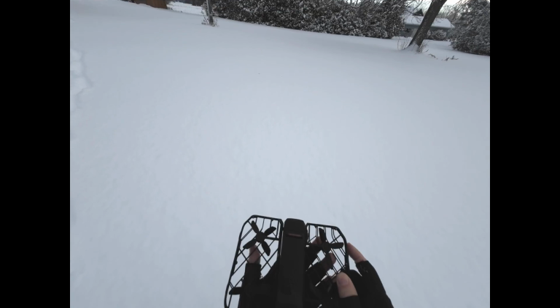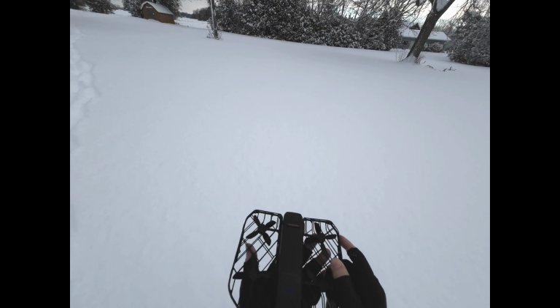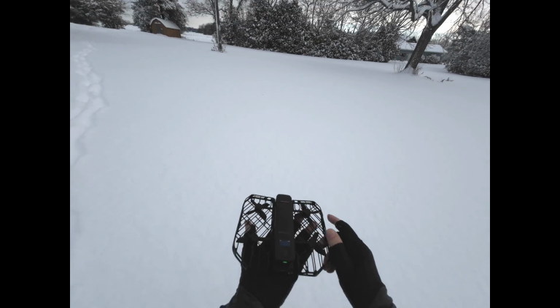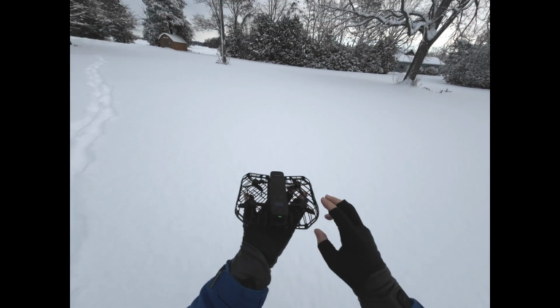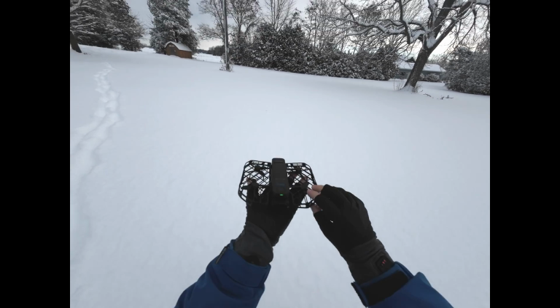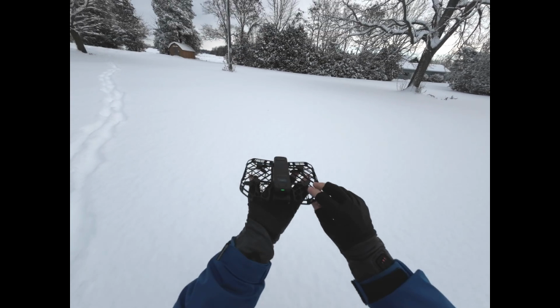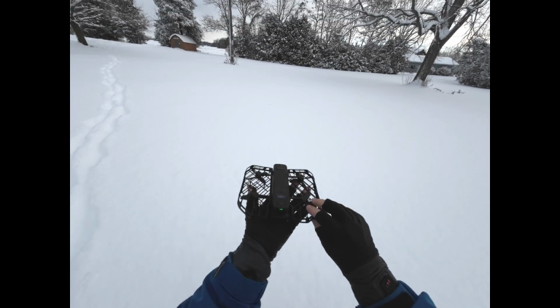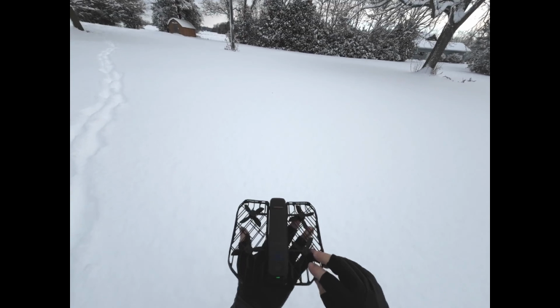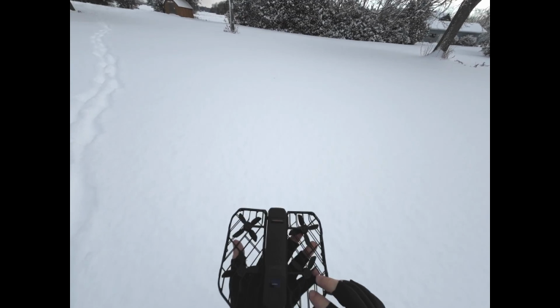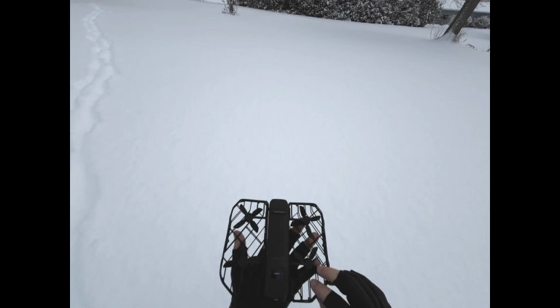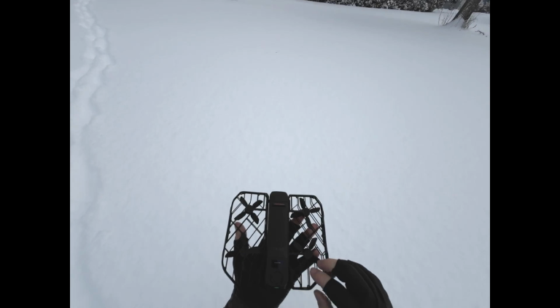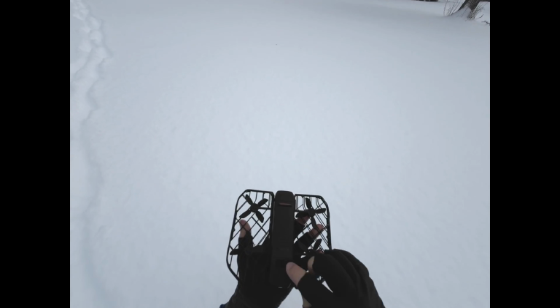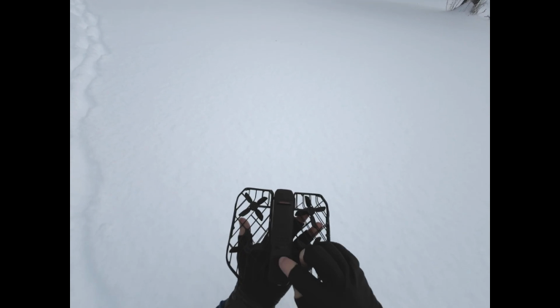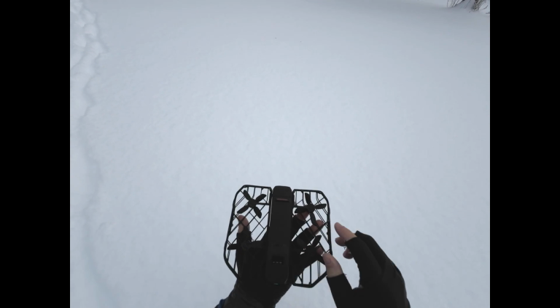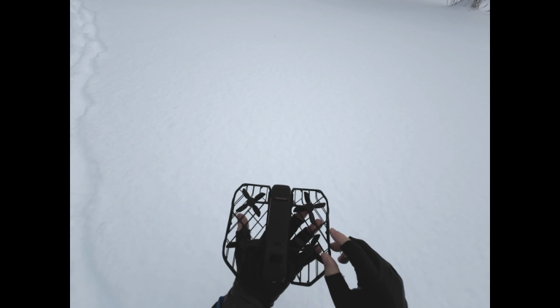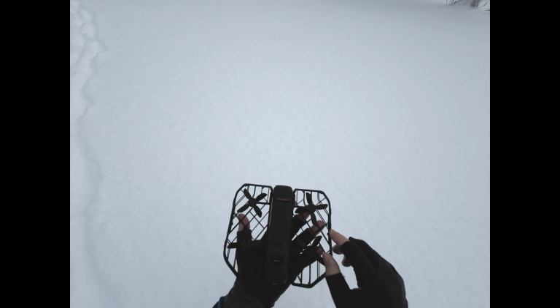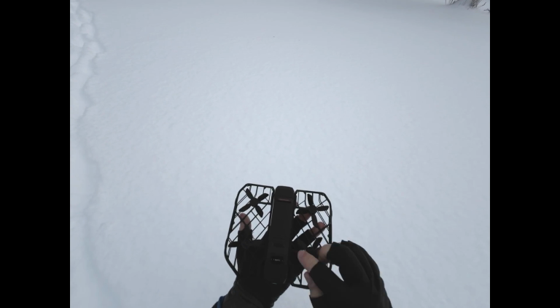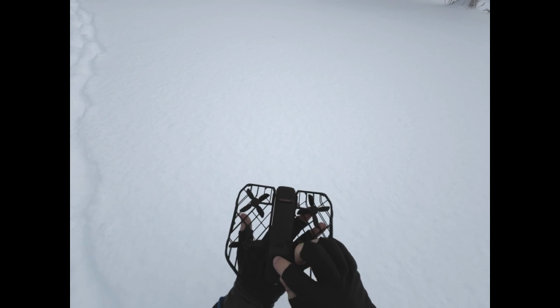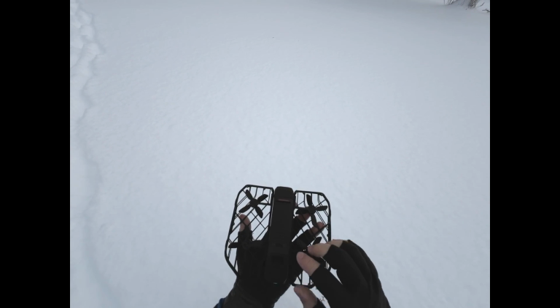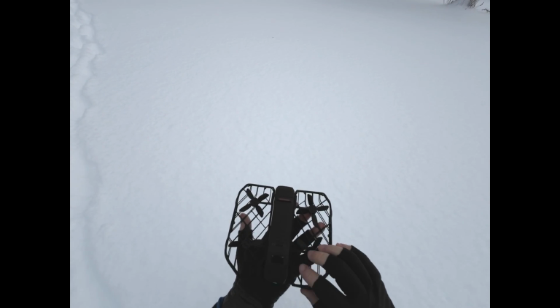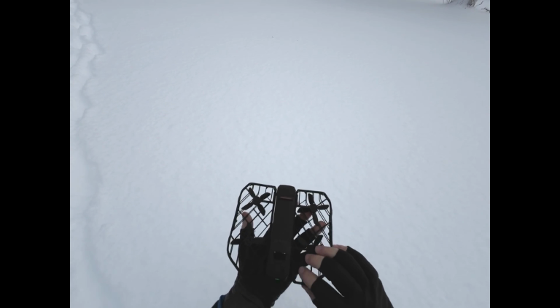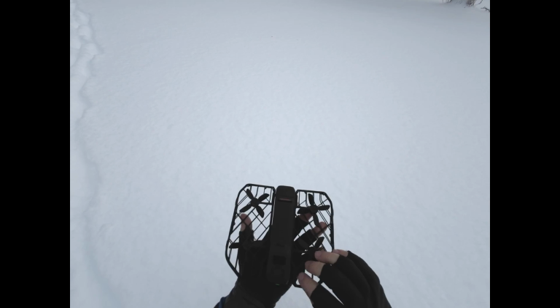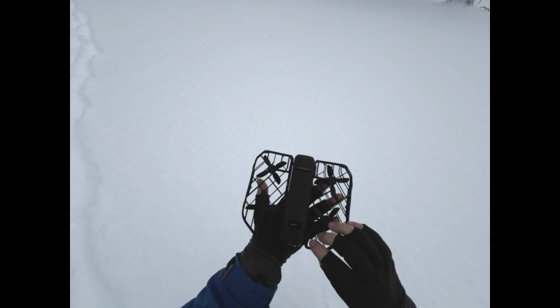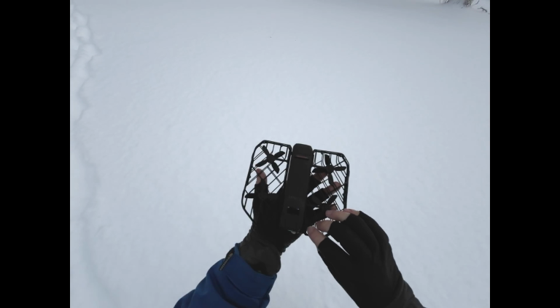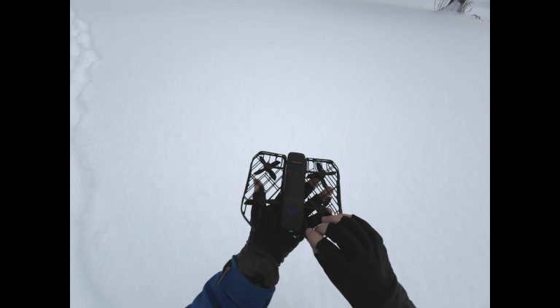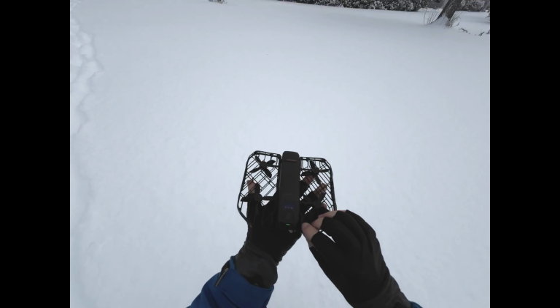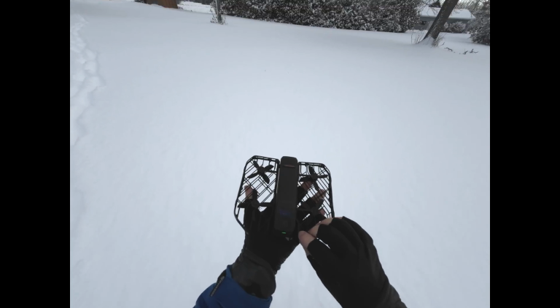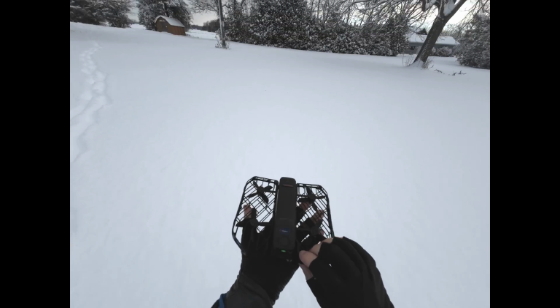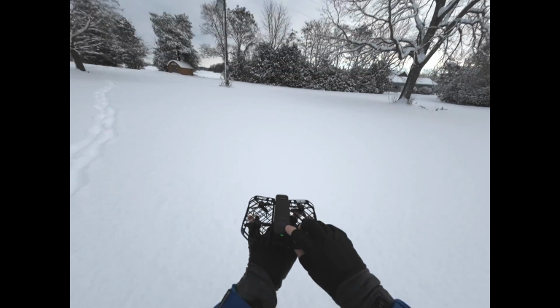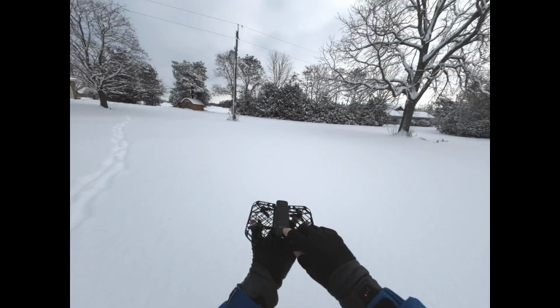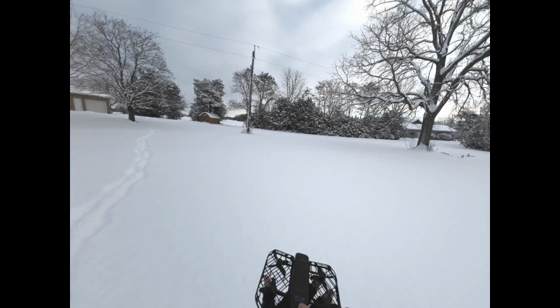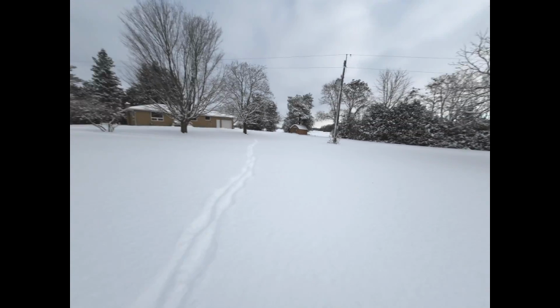Wasn't too confident about that one. So just making sure omni-terrain is turned on — and it is. So let's try again.